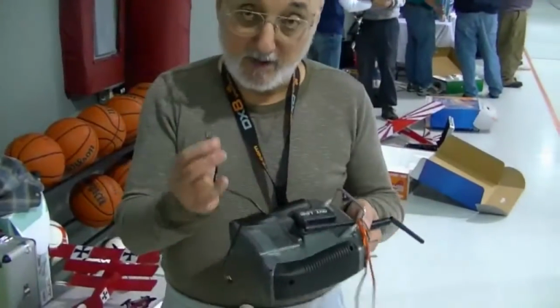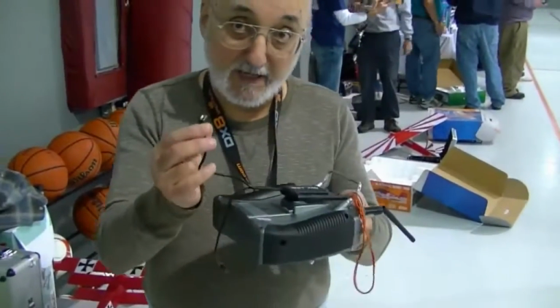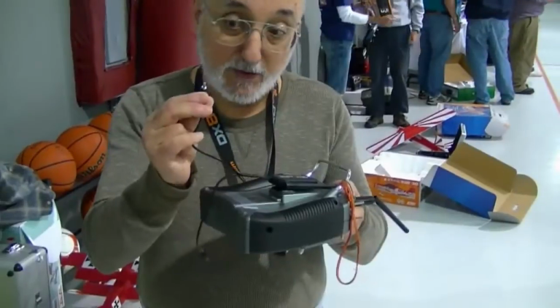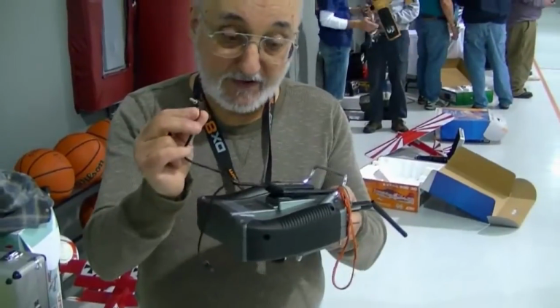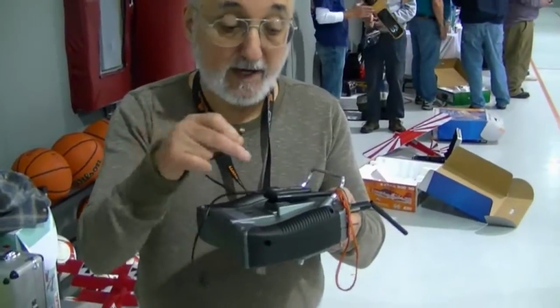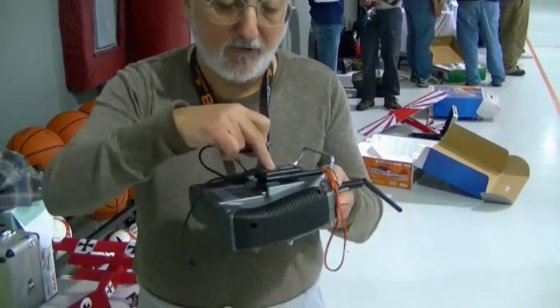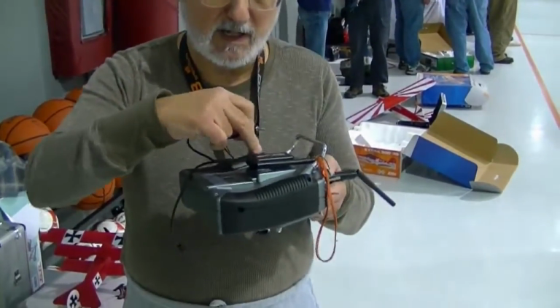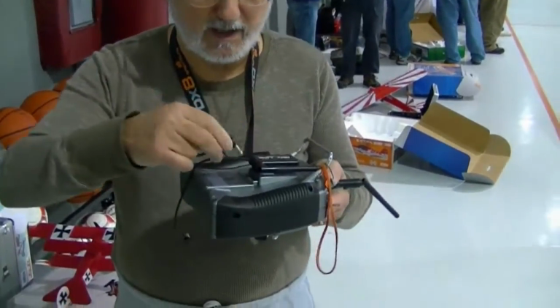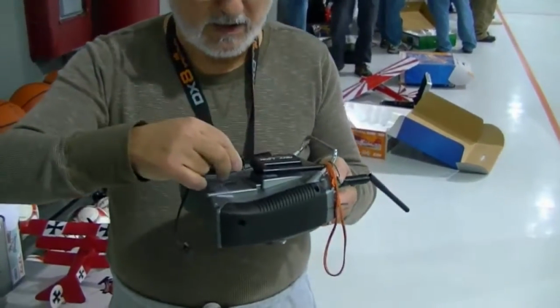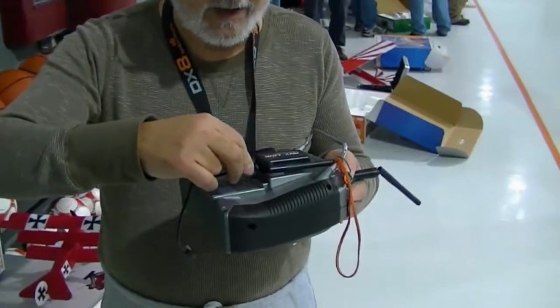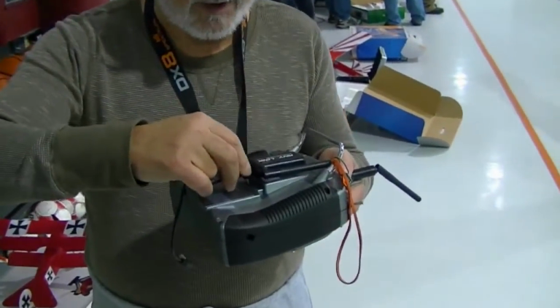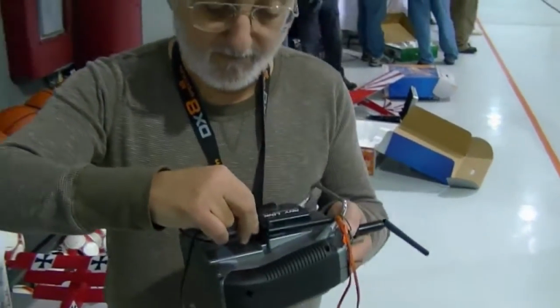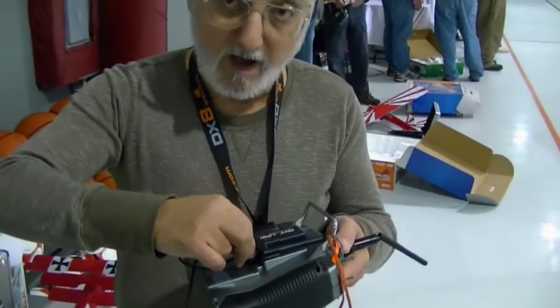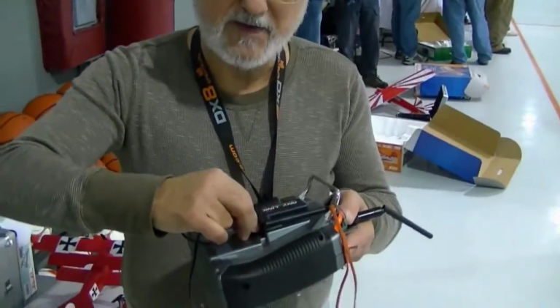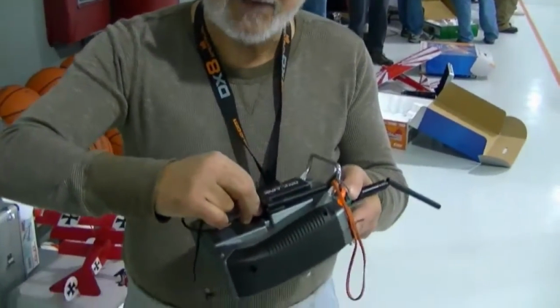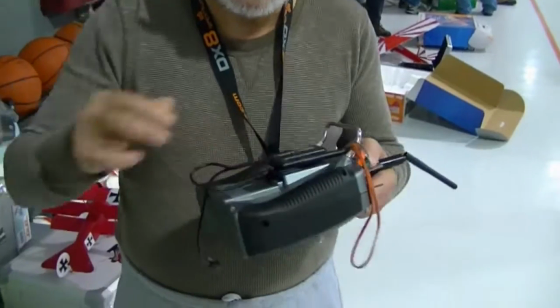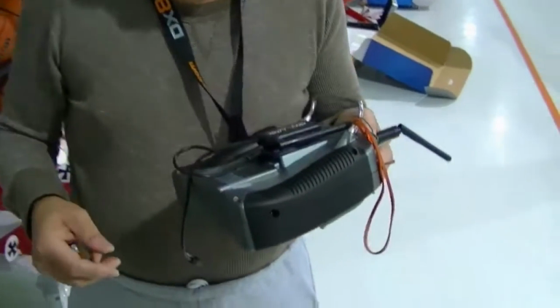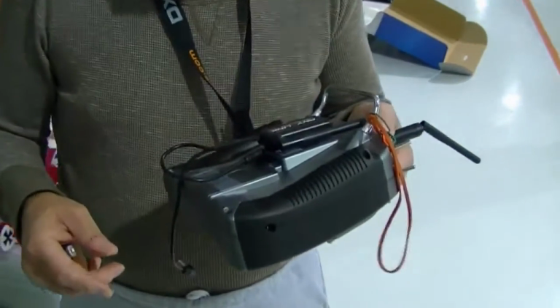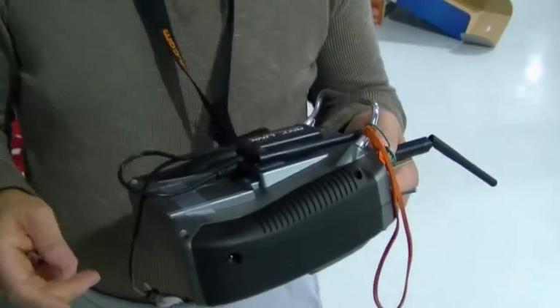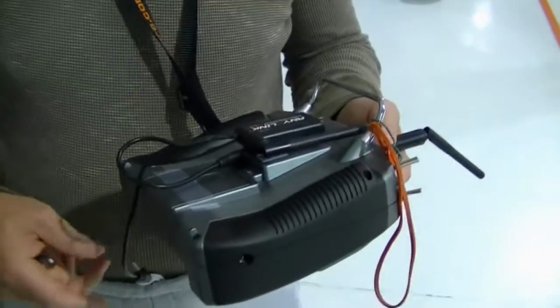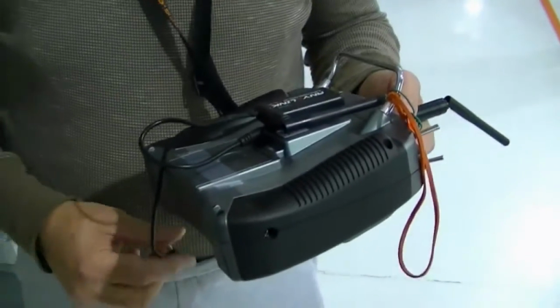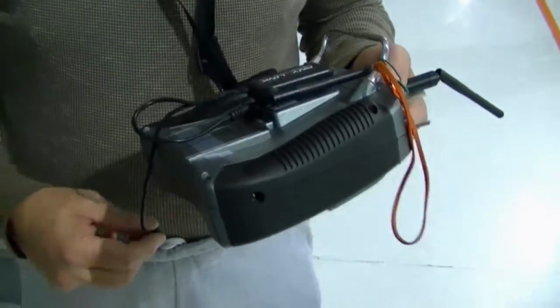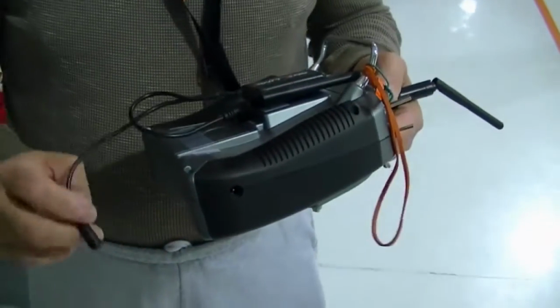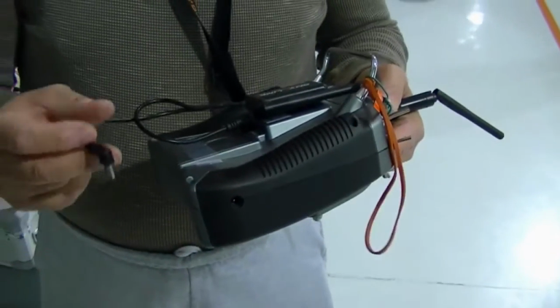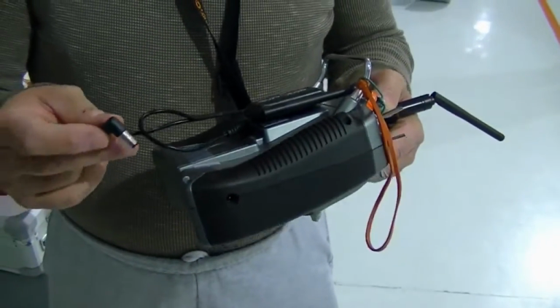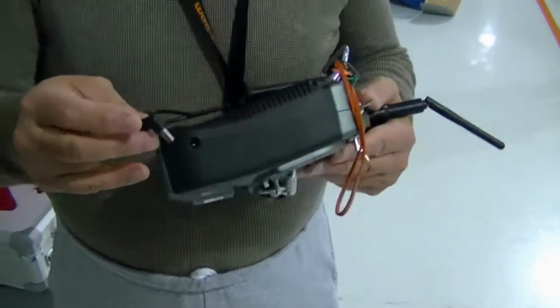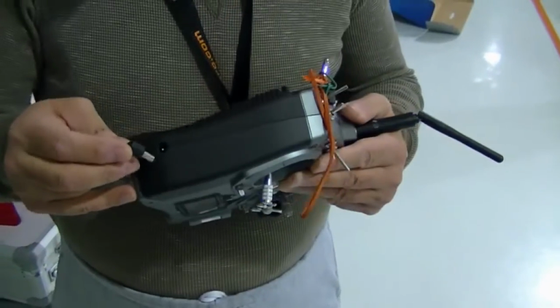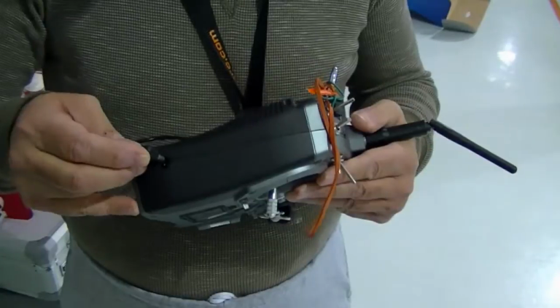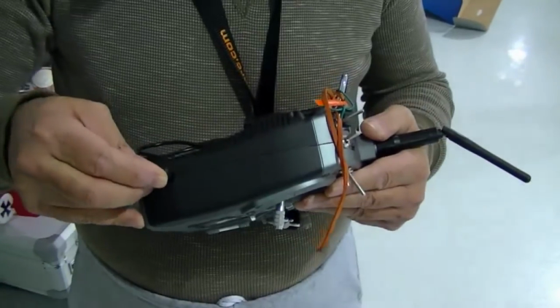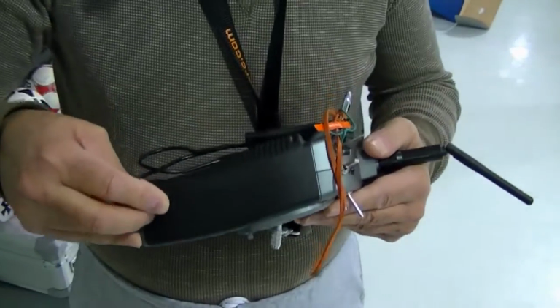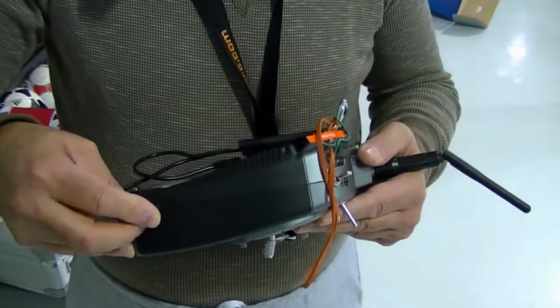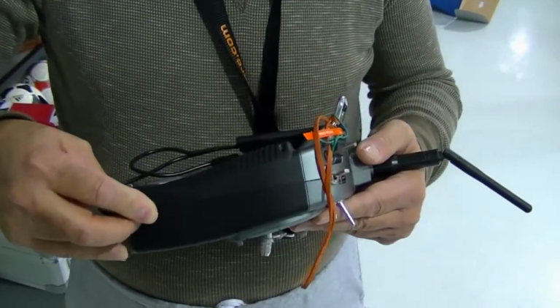I'm going to plug in this connector from the Anylink to the trainer port on the back of the DX6i. That's right. Then I shall plug in the power connector into the power port.